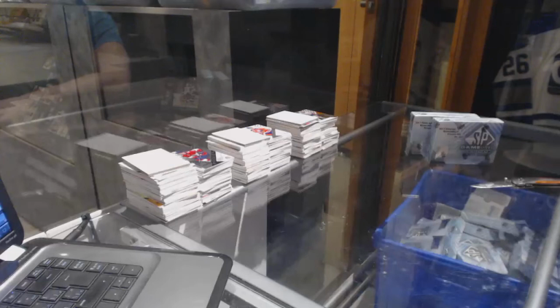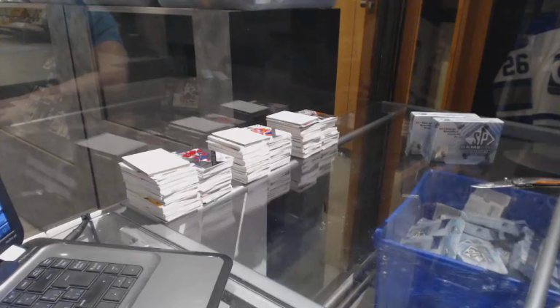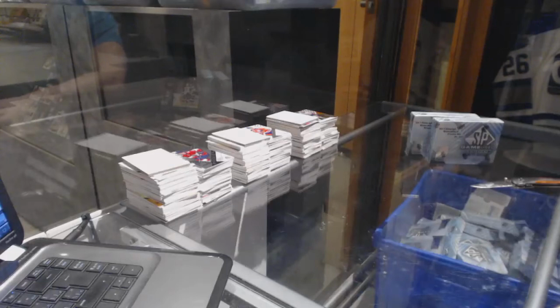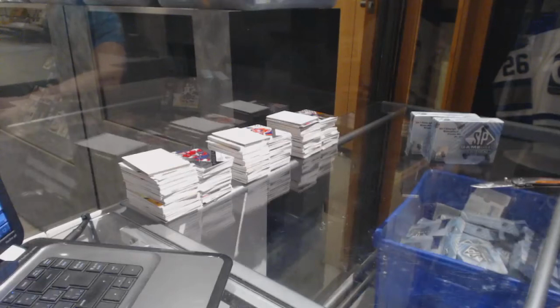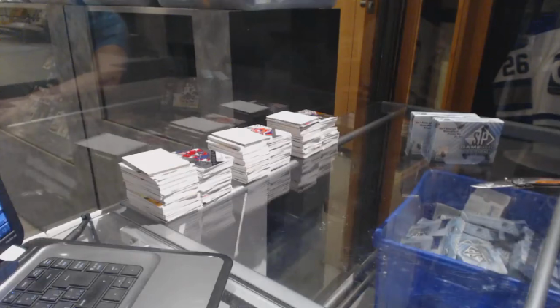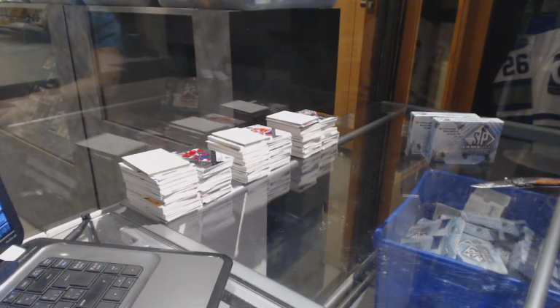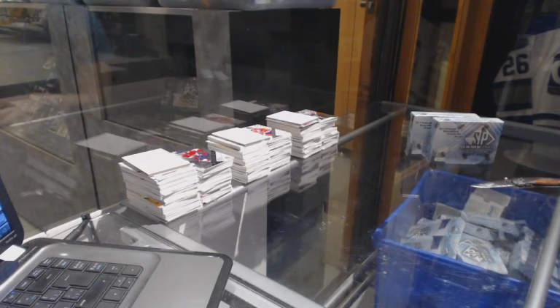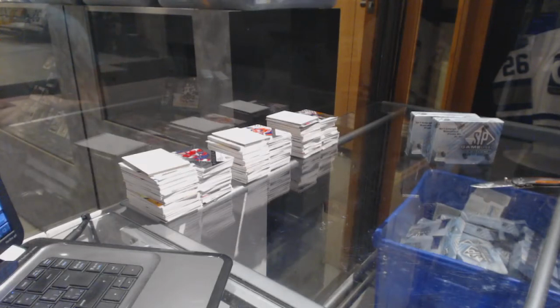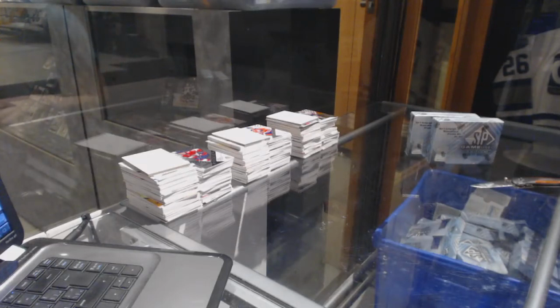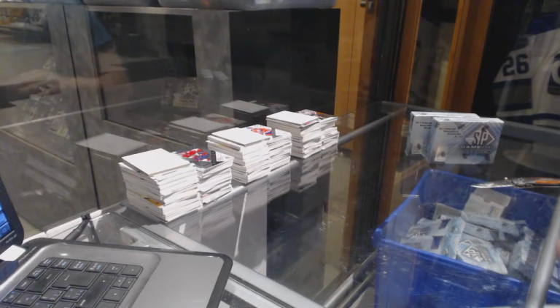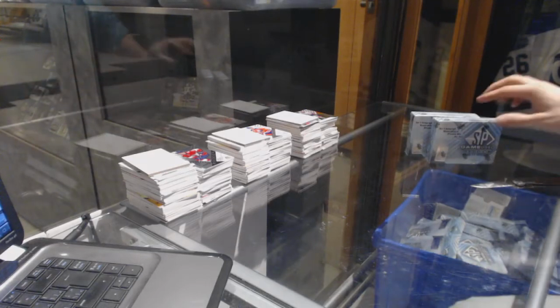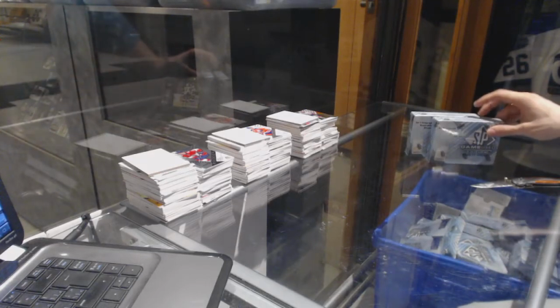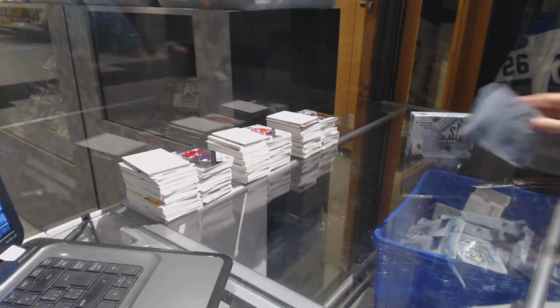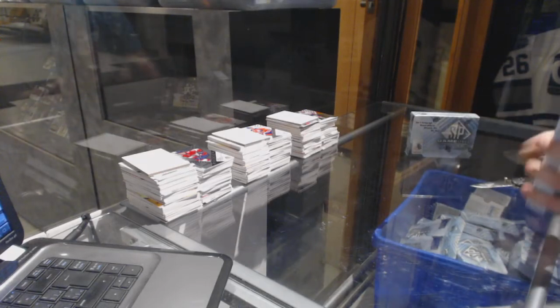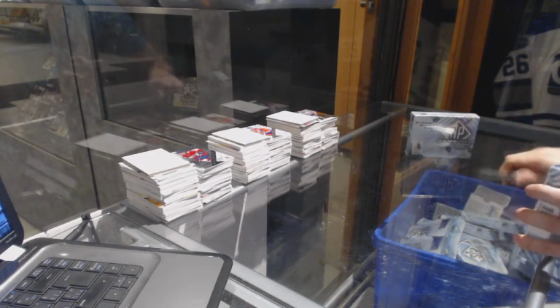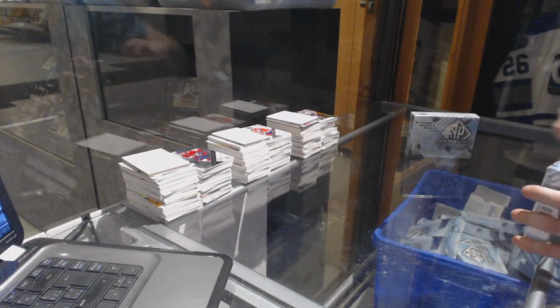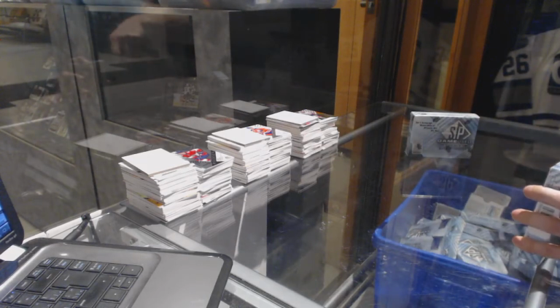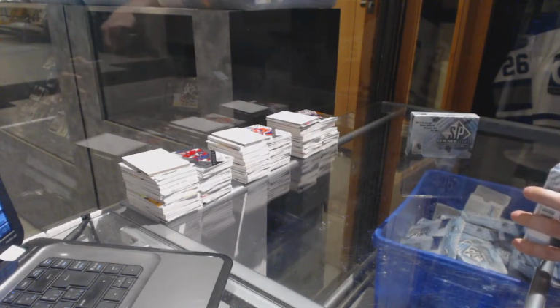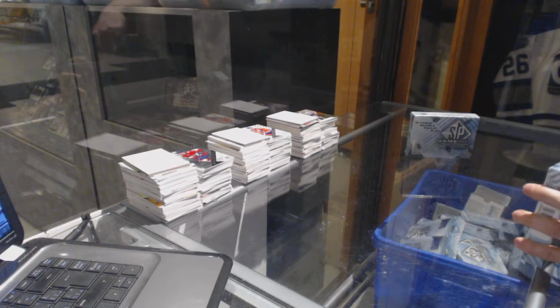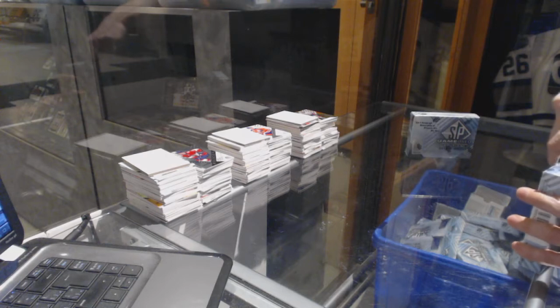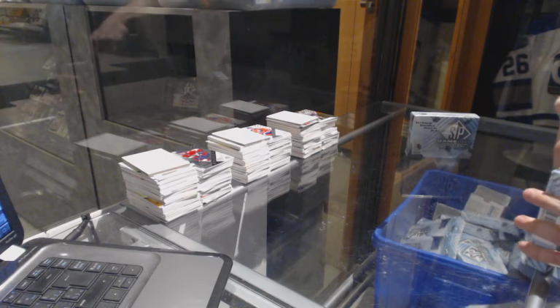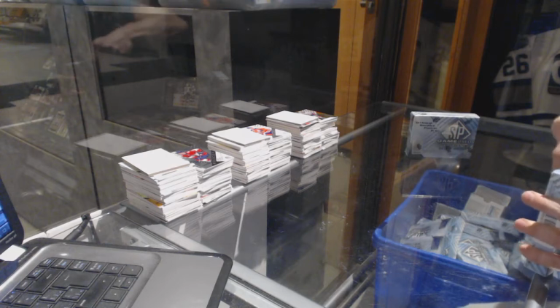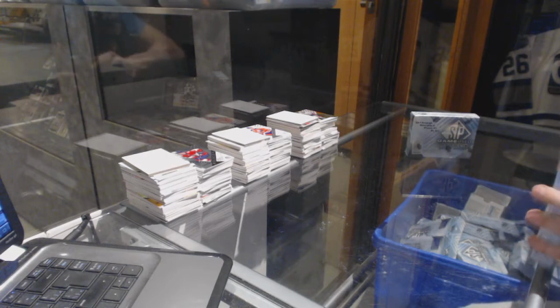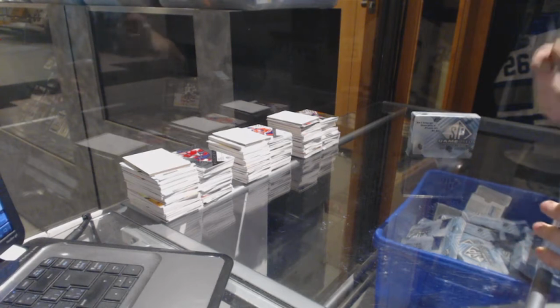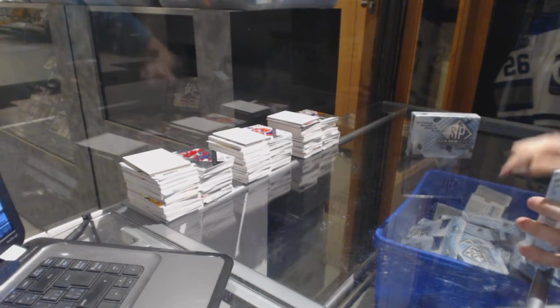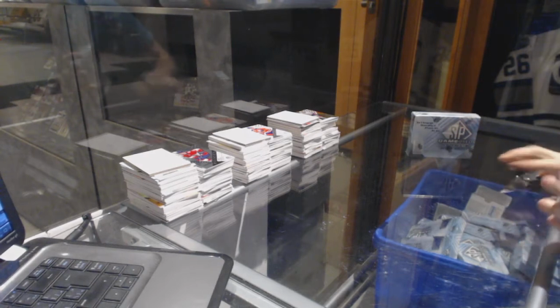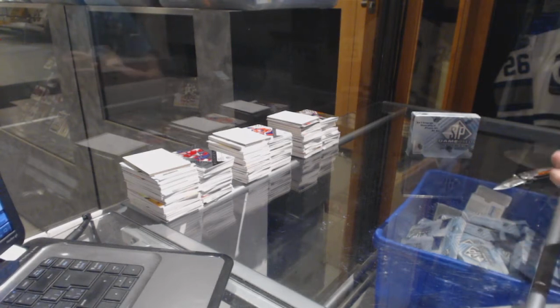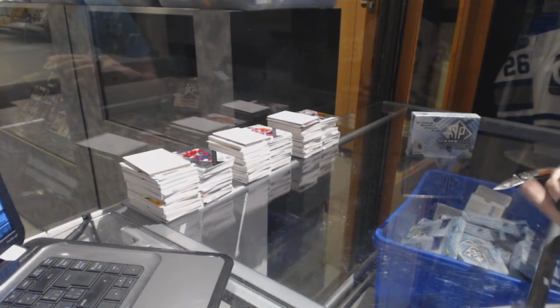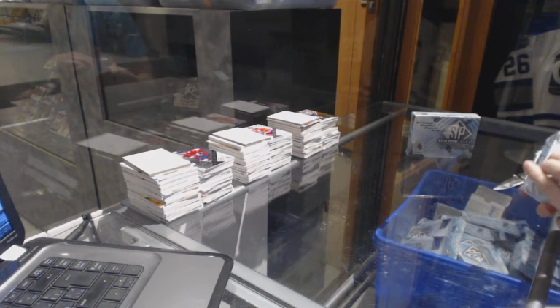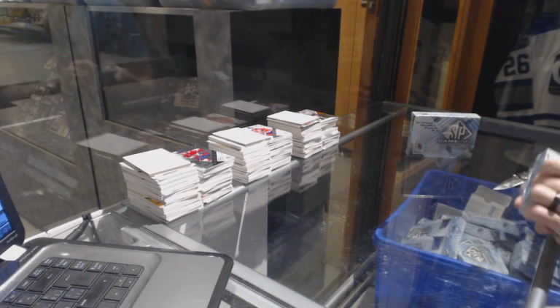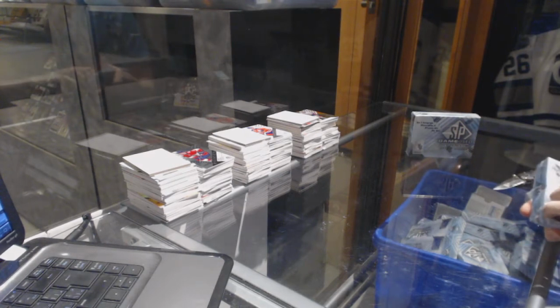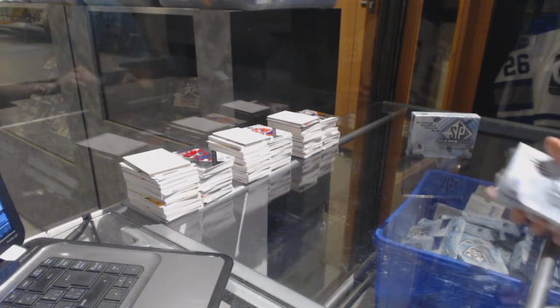Hey, here we go! VPT 1981's two box breaks, 16-17 Upper Deck SP Game Used.